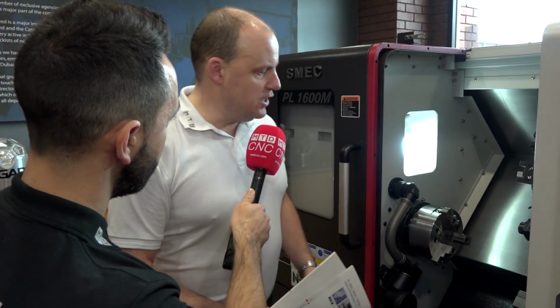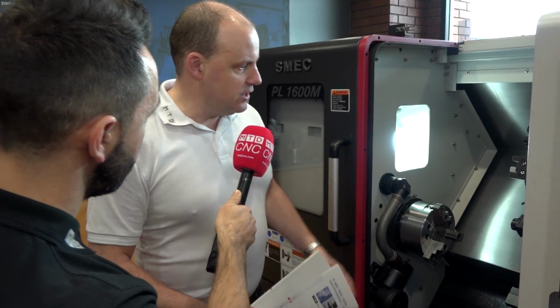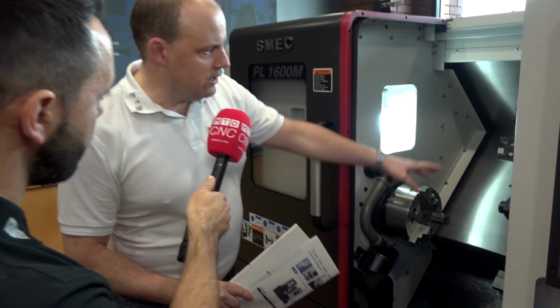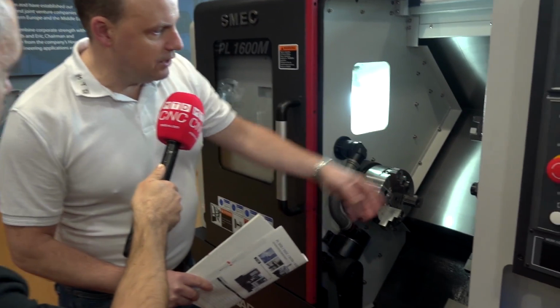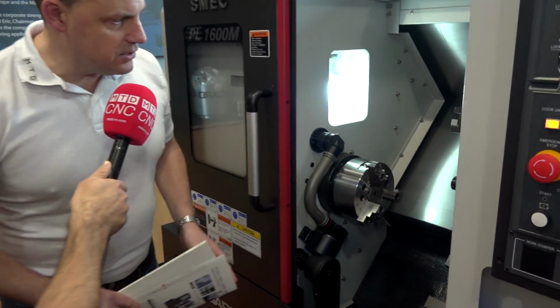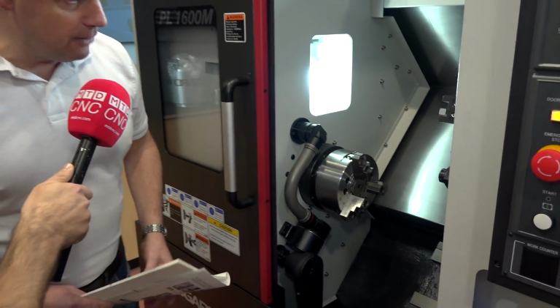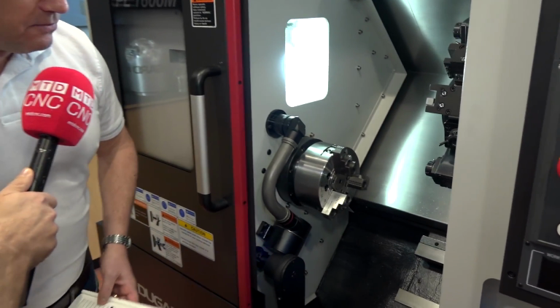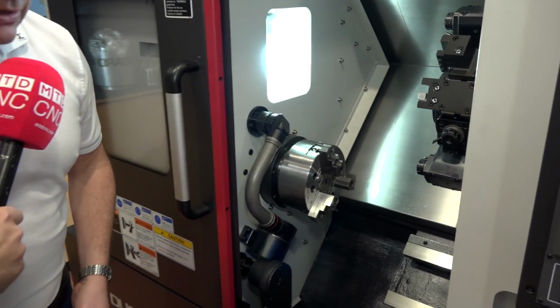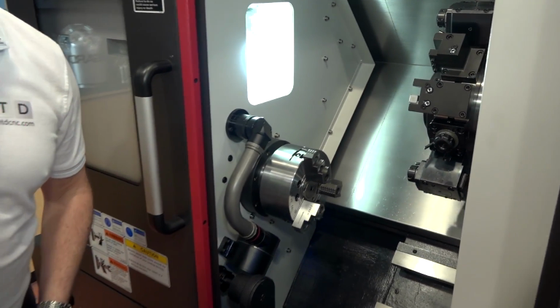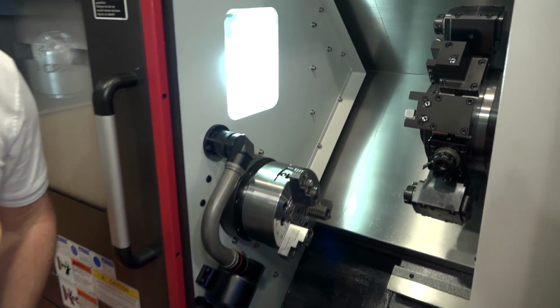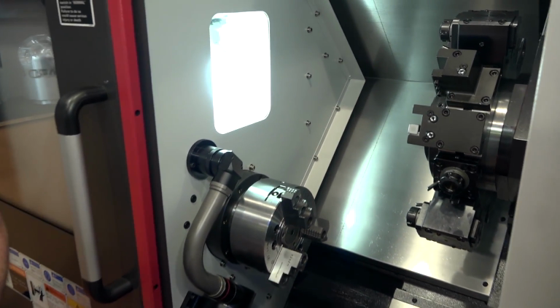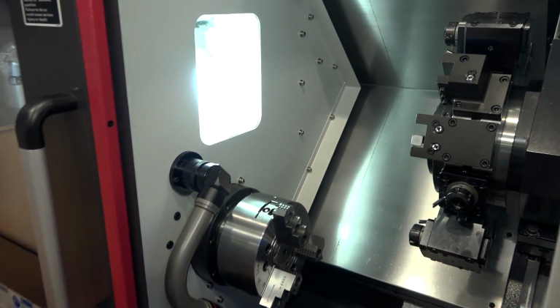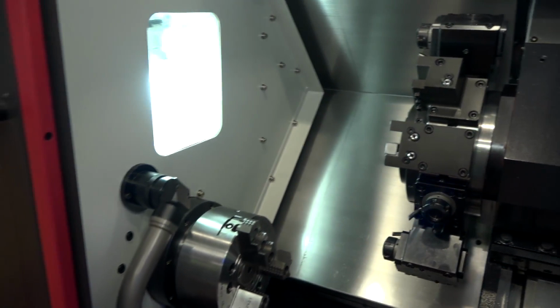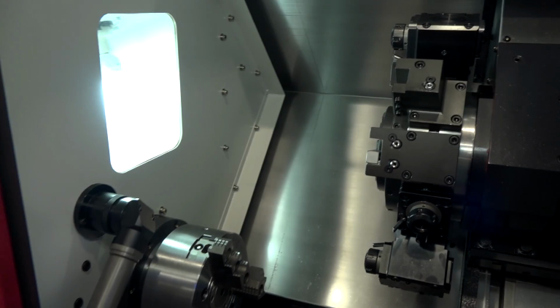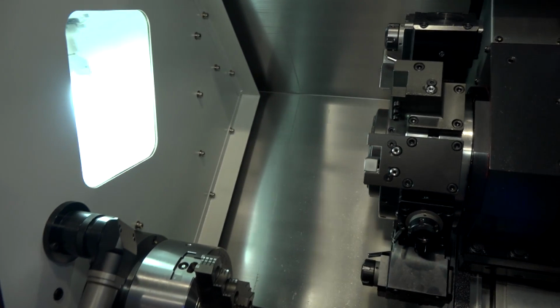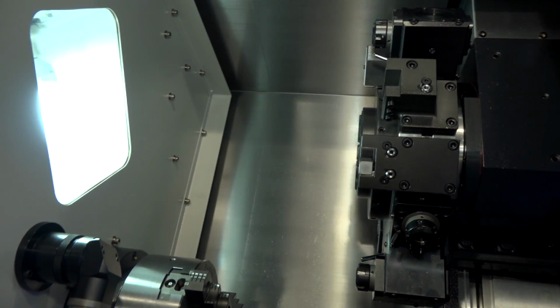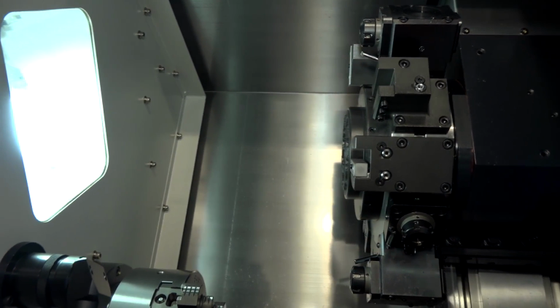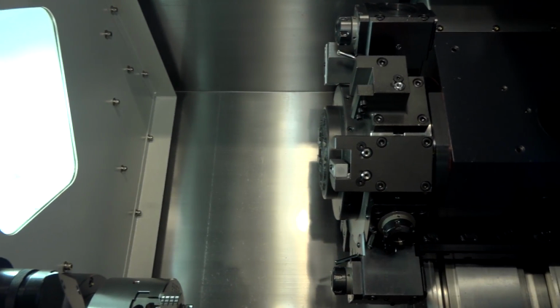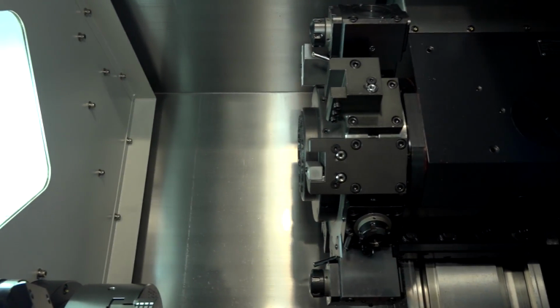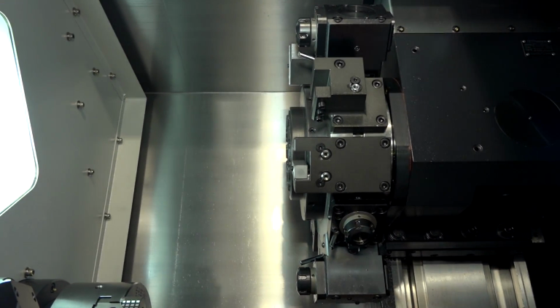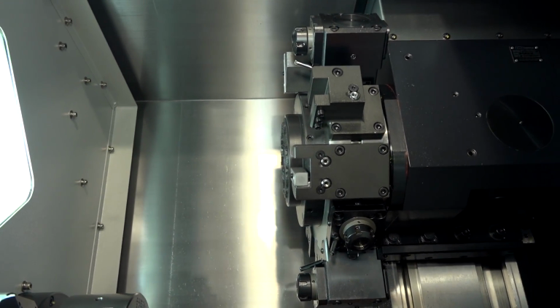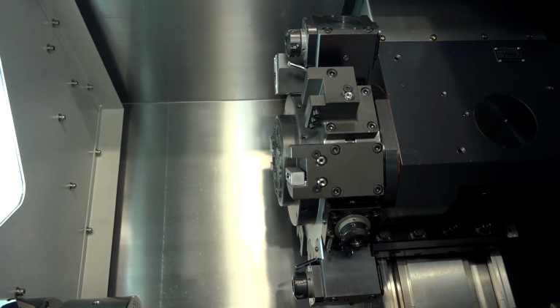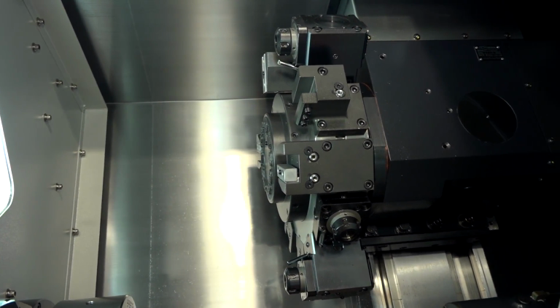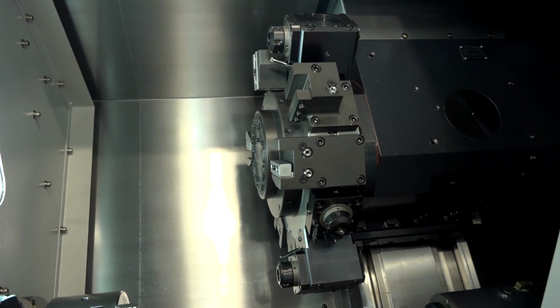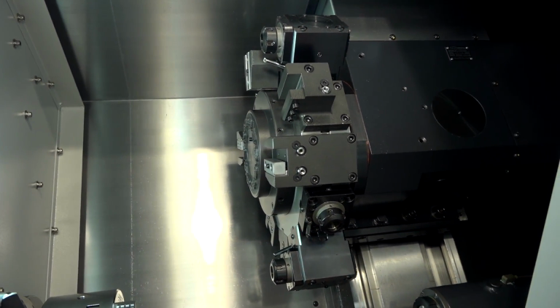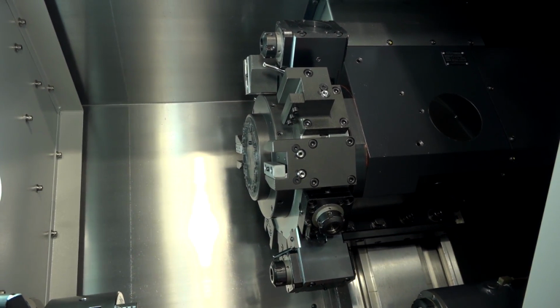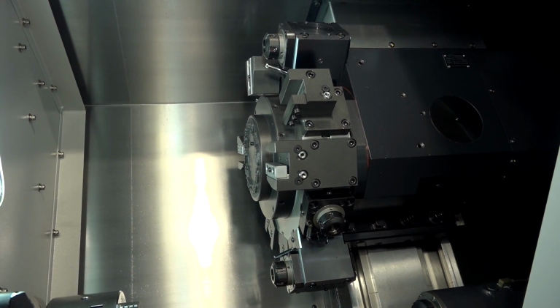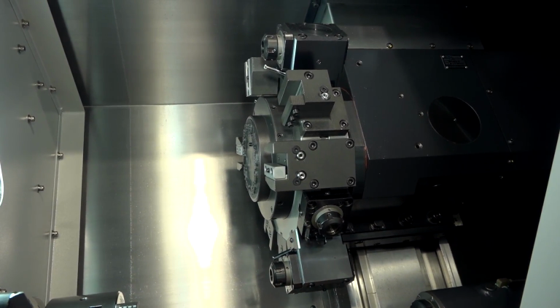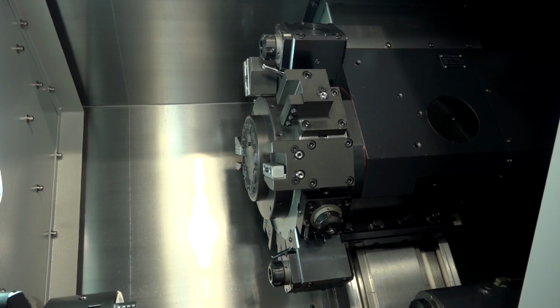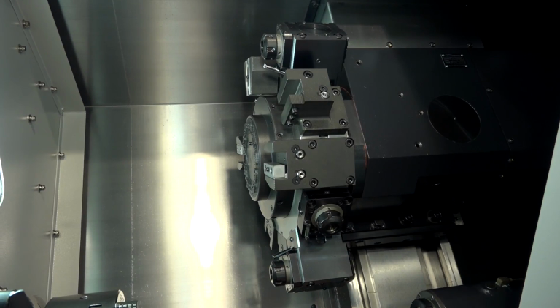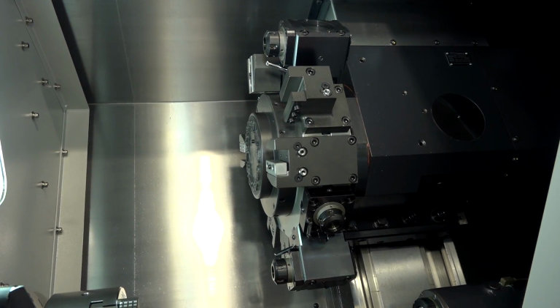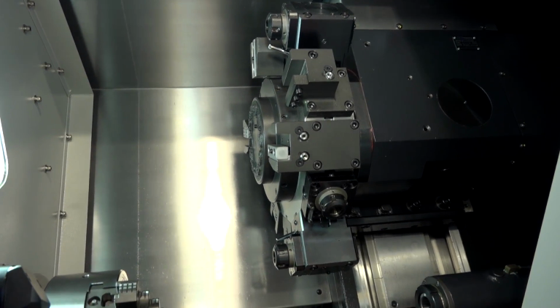As you get into the machine you'll also notice that the turret on this machine is a BMT turret, and there's no expense spared there either — it's a 12-station turret, quite a chunky turret with 12 tools.